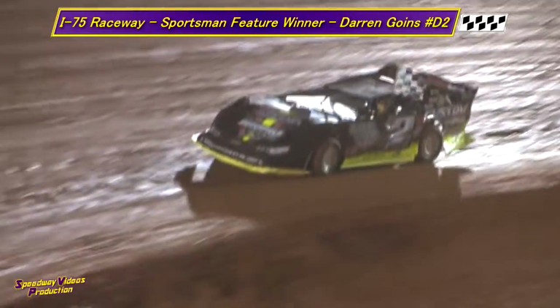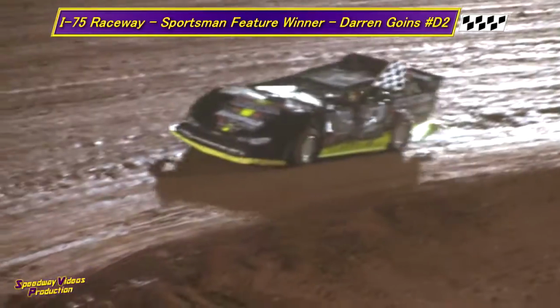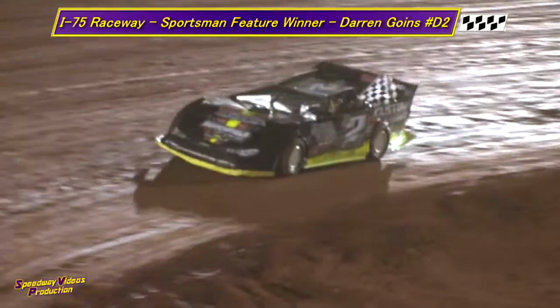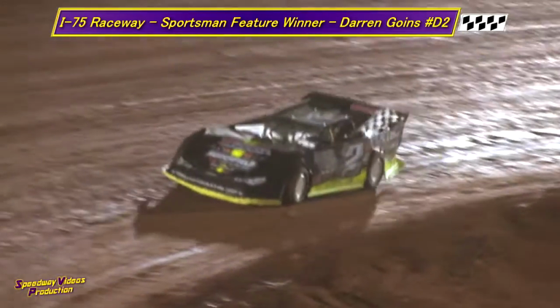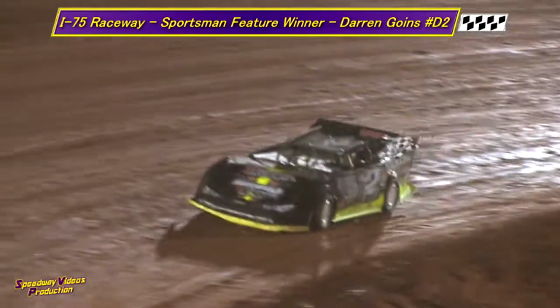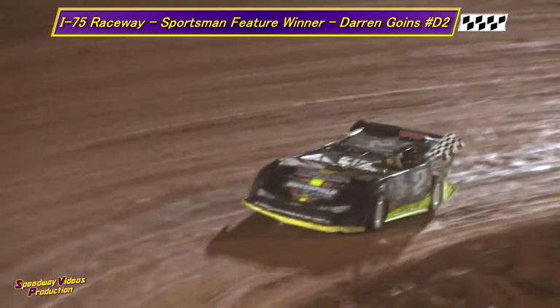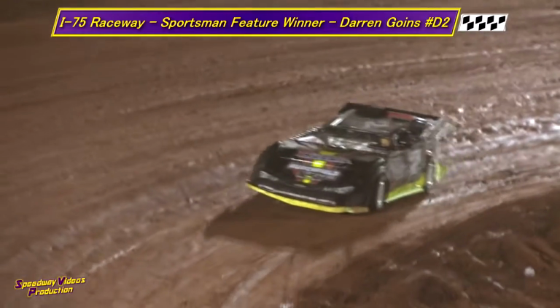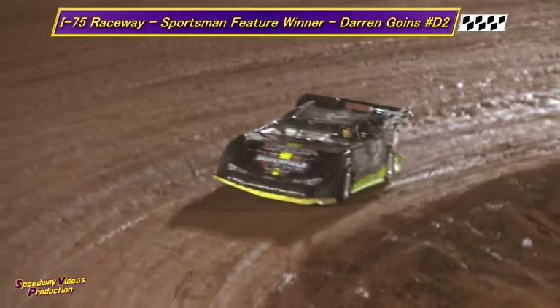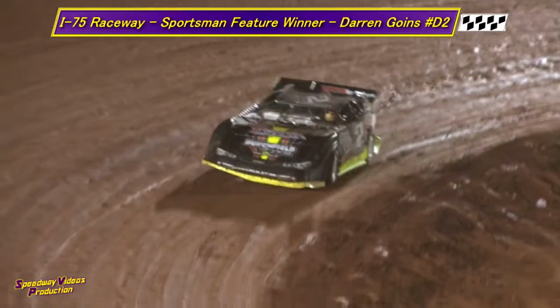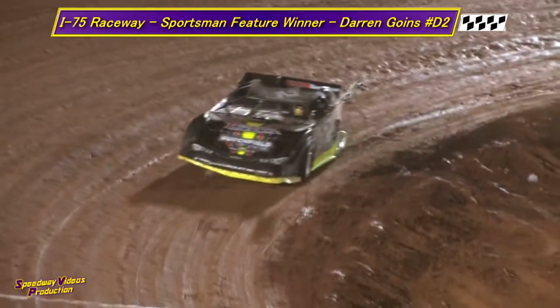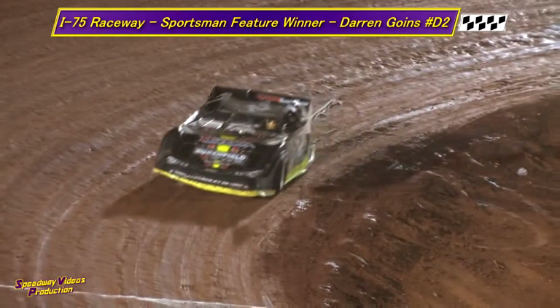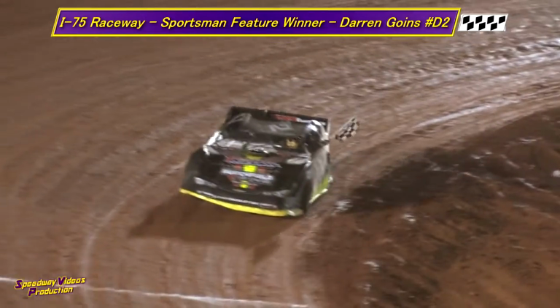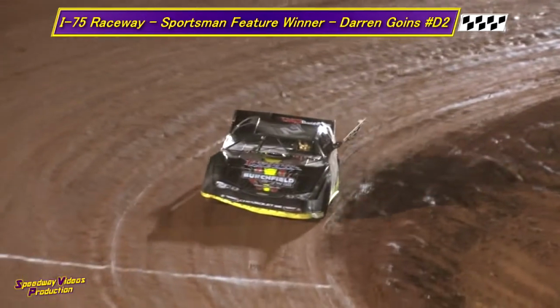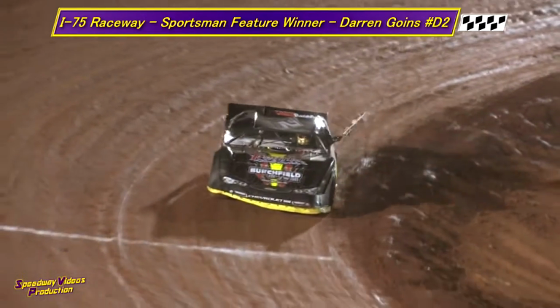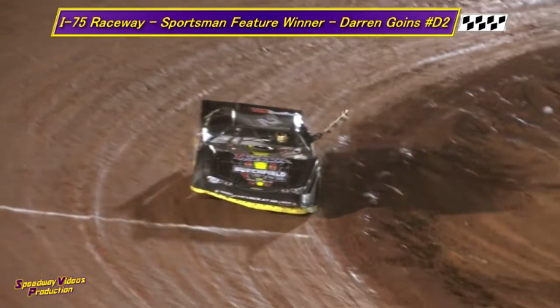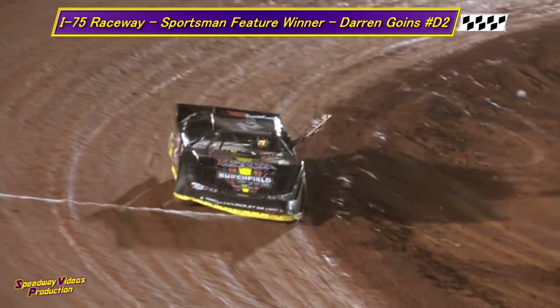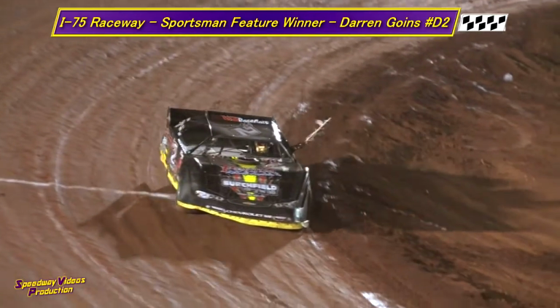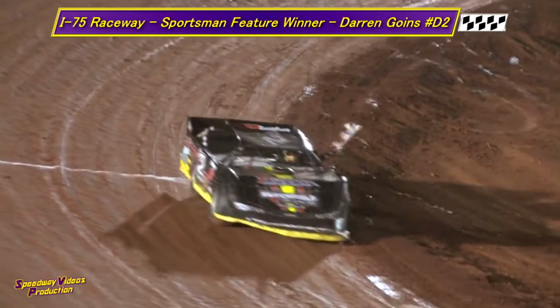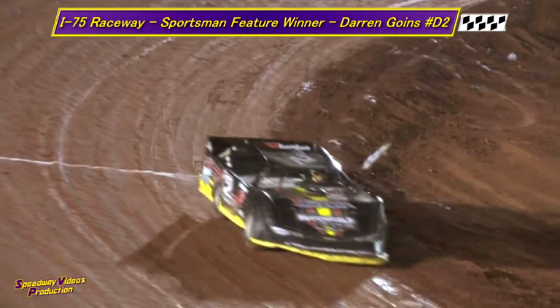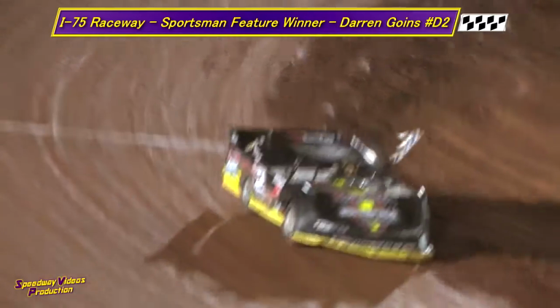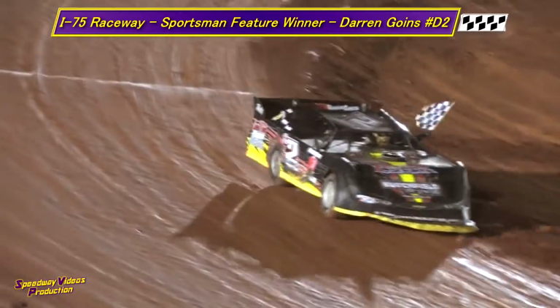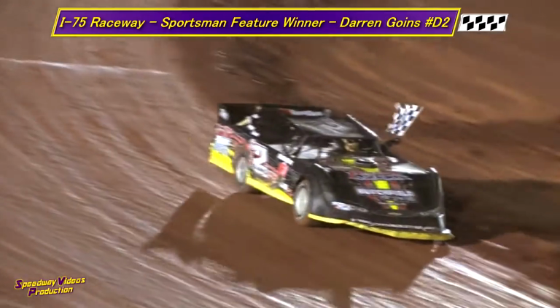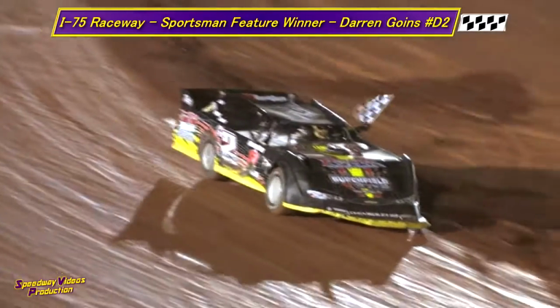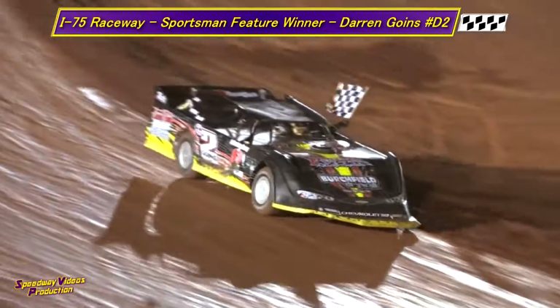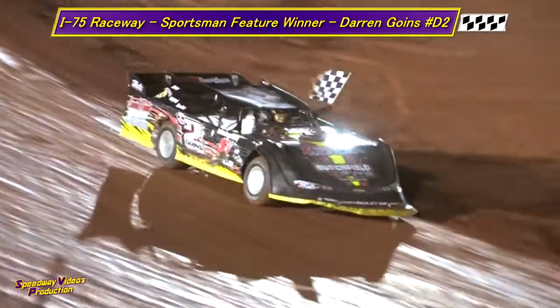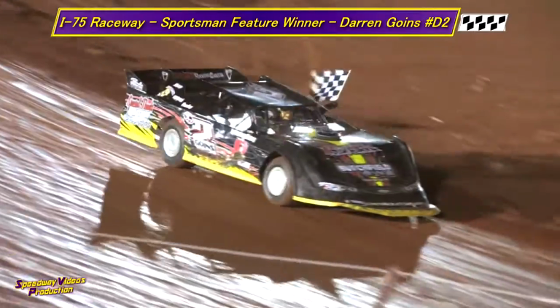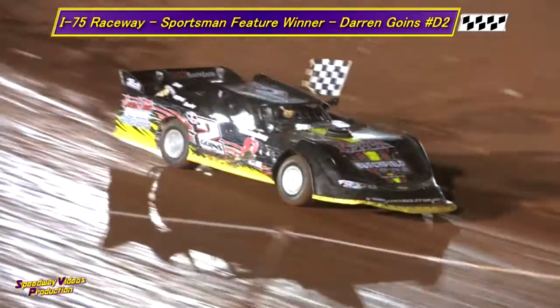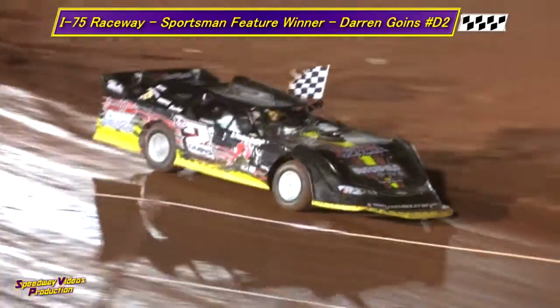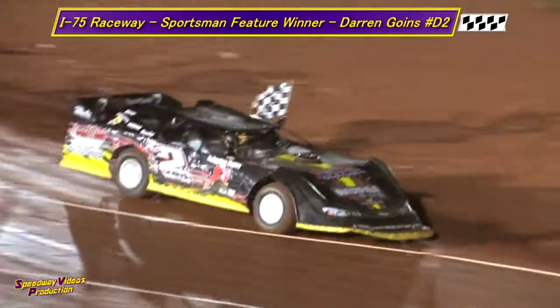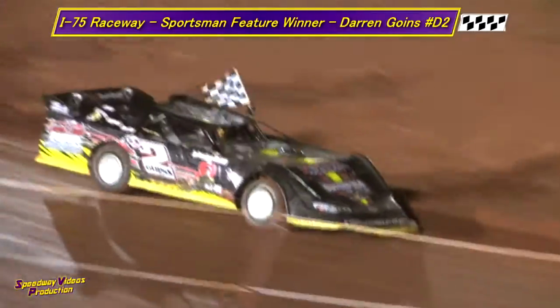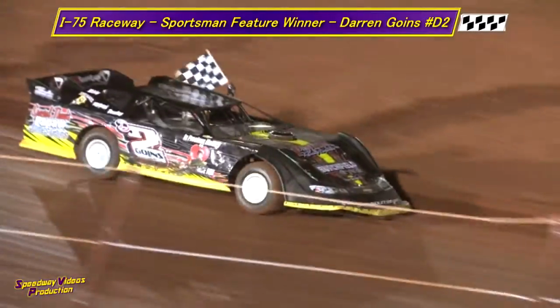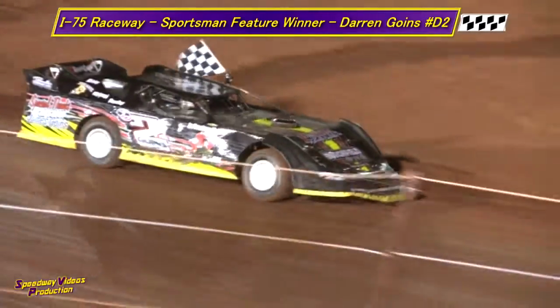All right, fans, in the grandstand area, give a big round of applause as he comes down the front straightaway — the D-2 of Darren Goins.